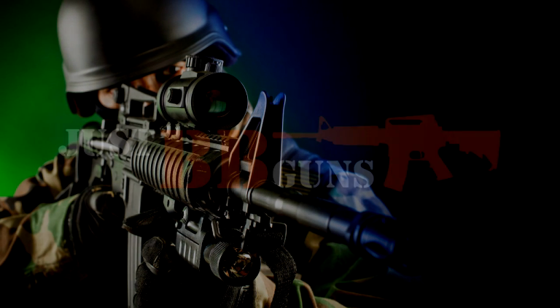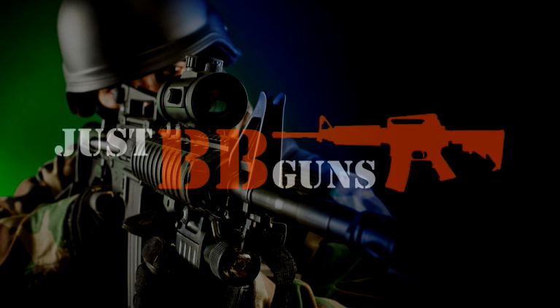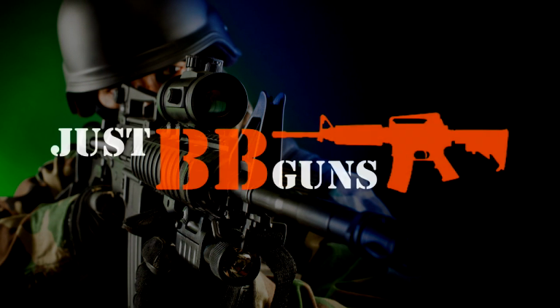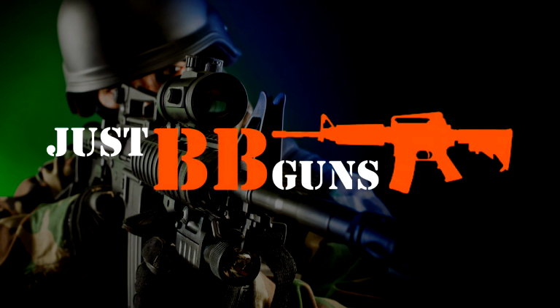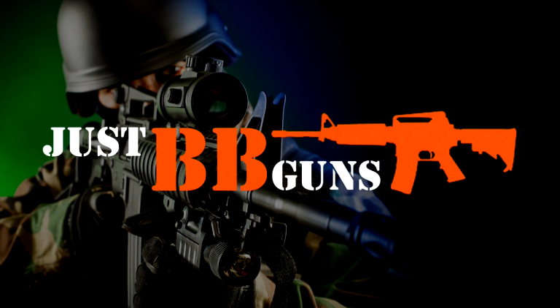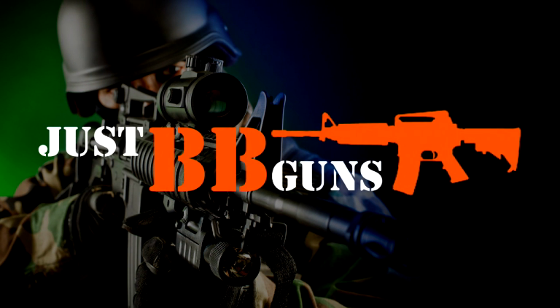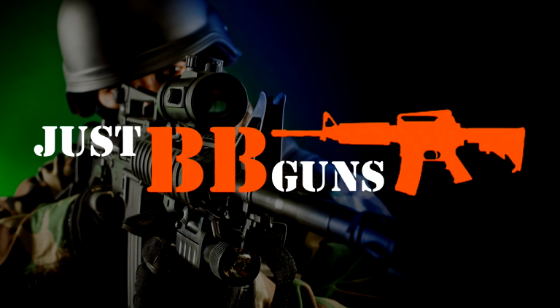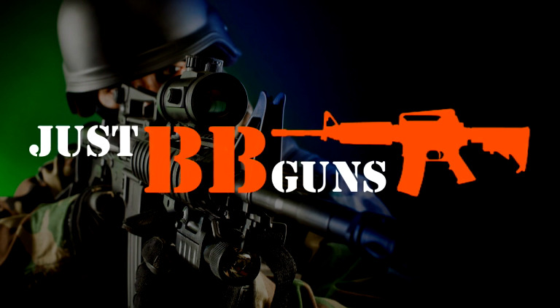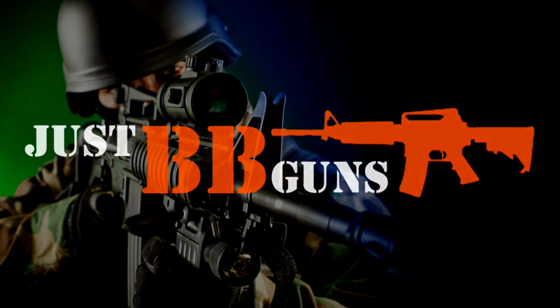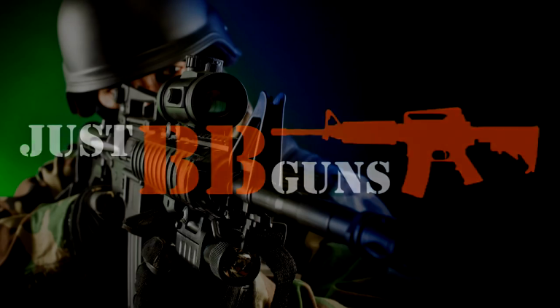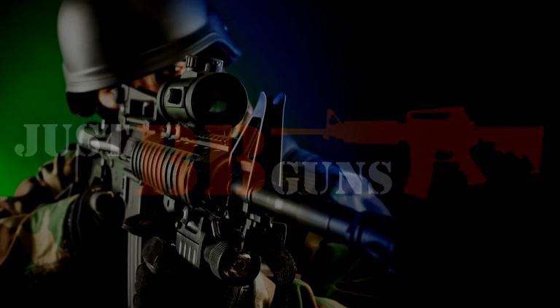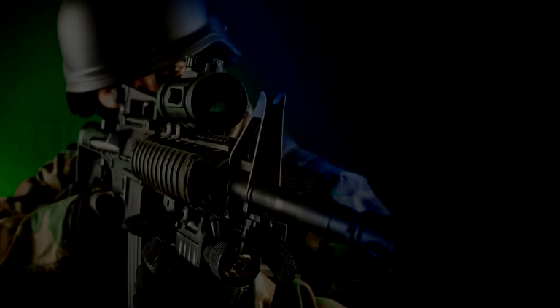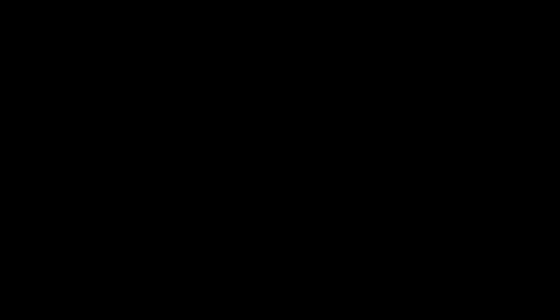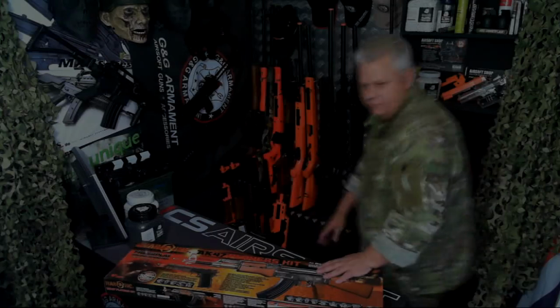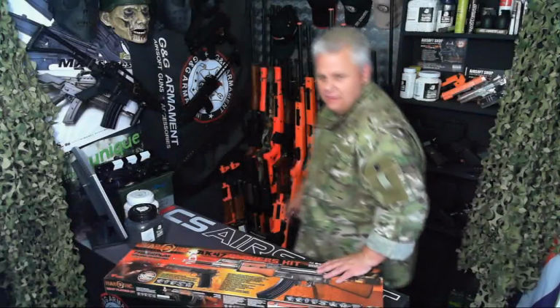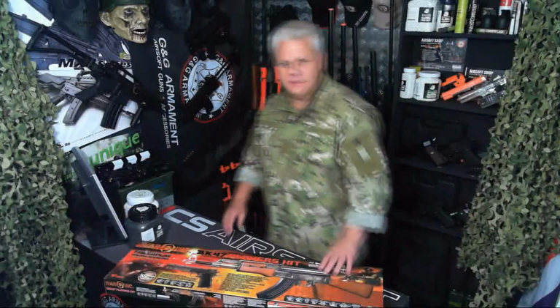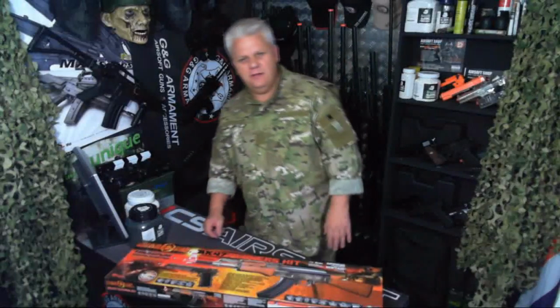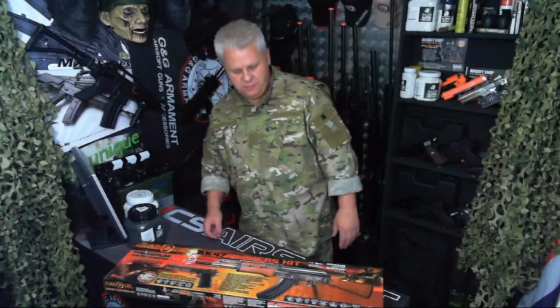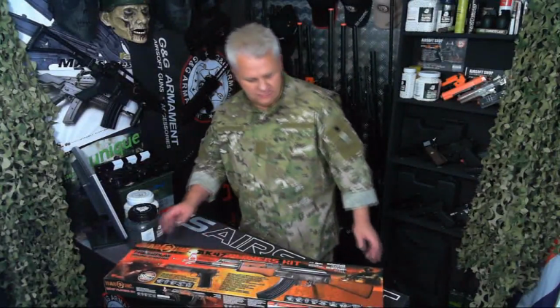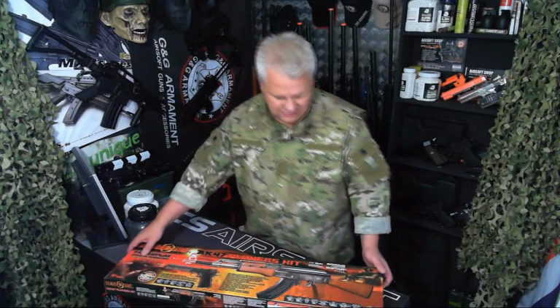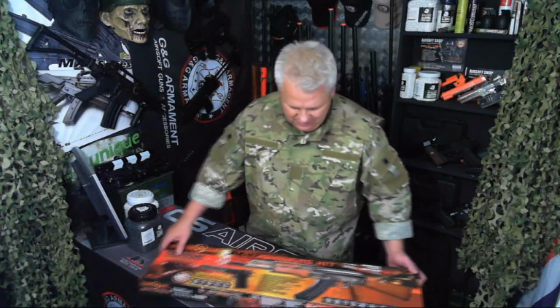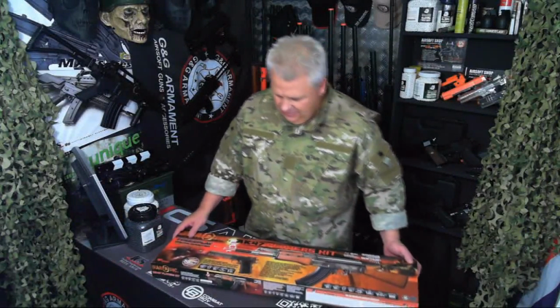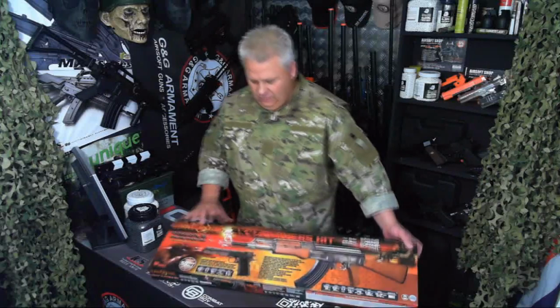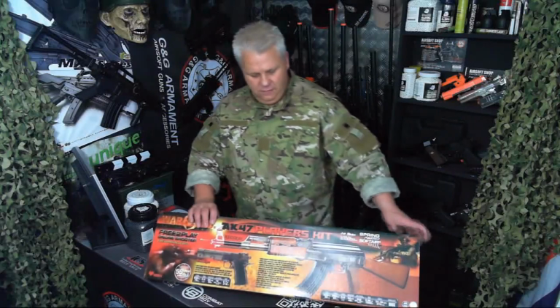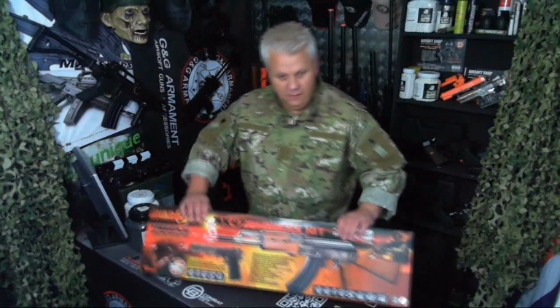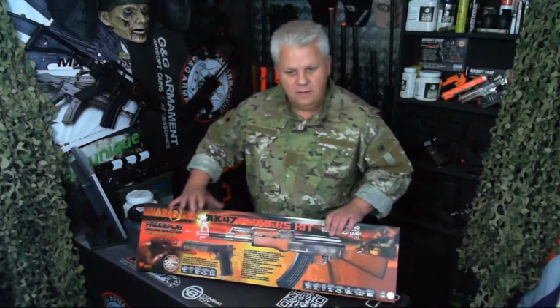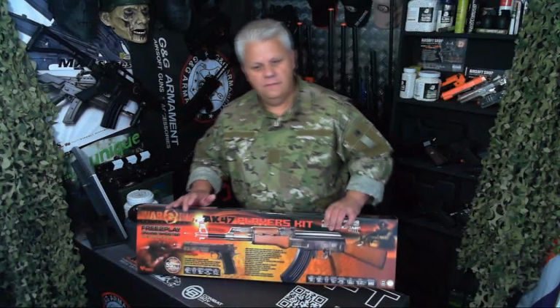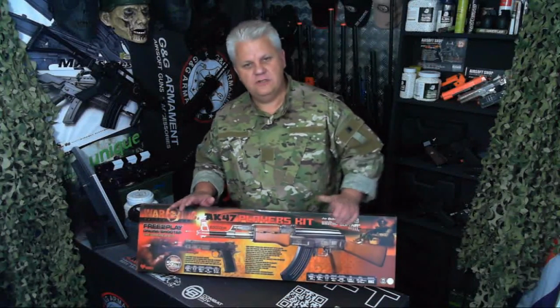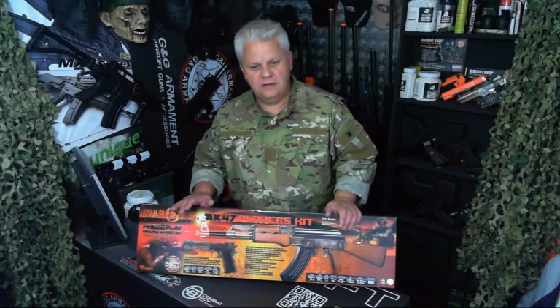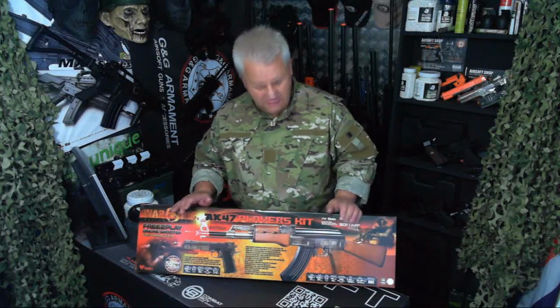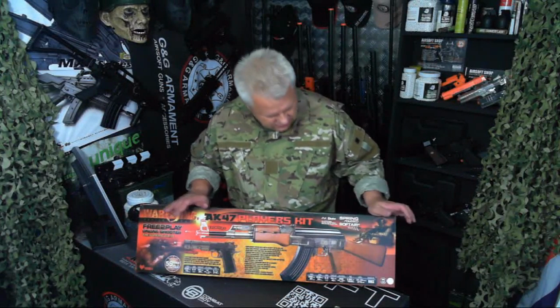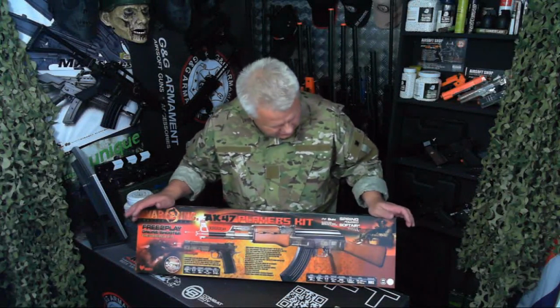Ladies and gentlemen, we interrupt this program to bring you important news. Guys, Mark here from Just BB Guns. This just turned up today, so let's take a look.